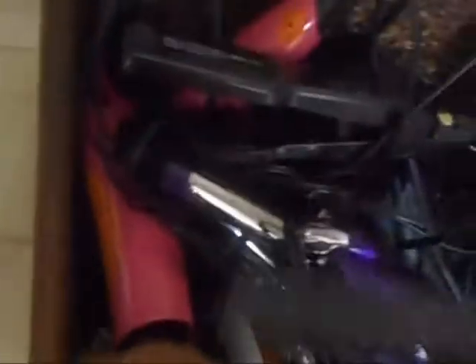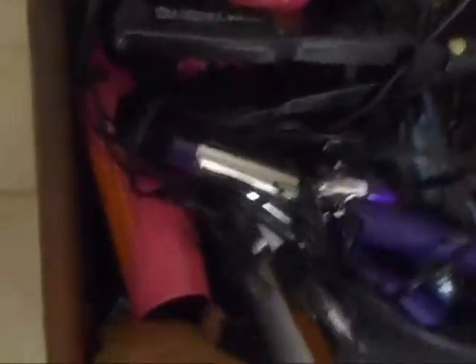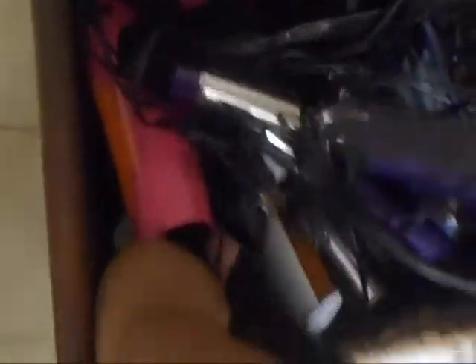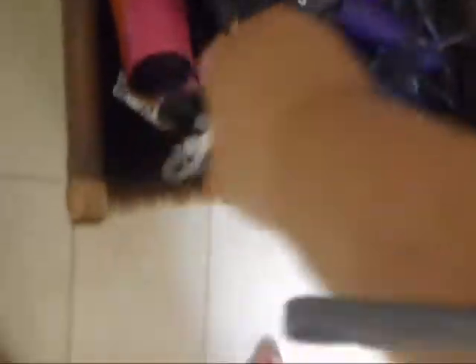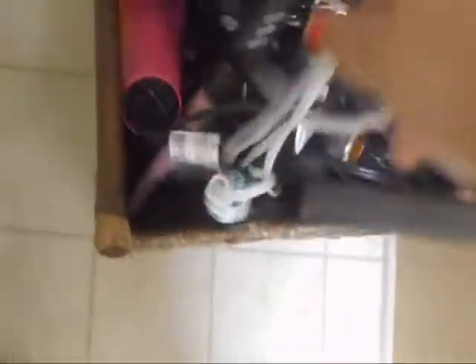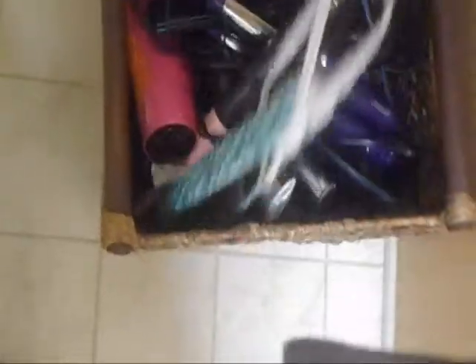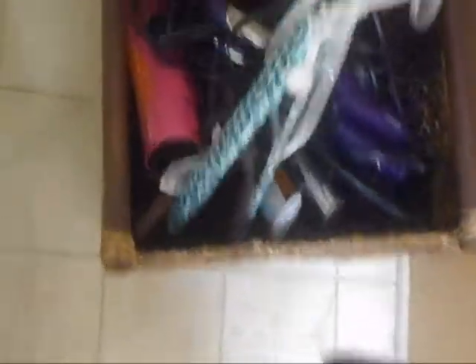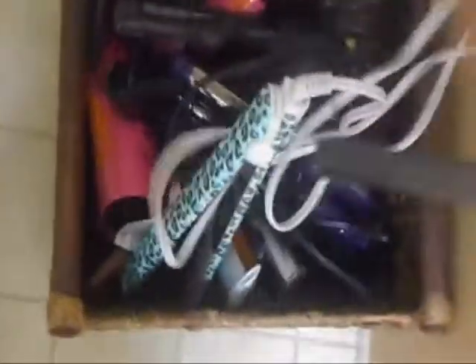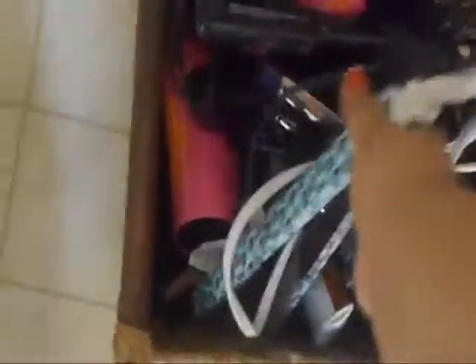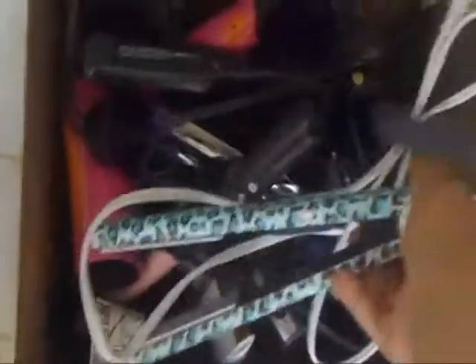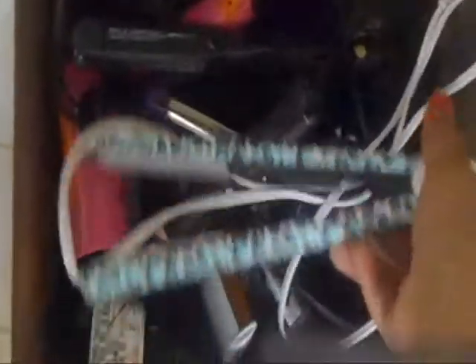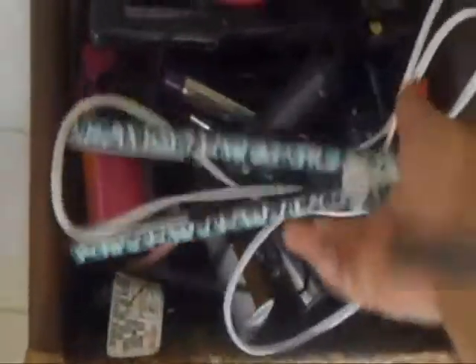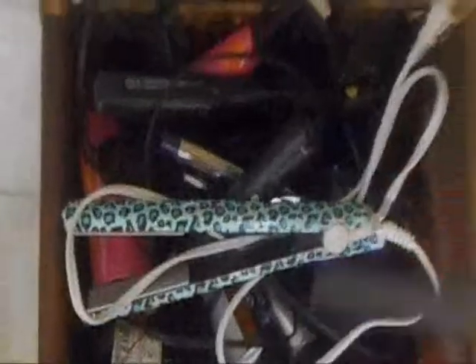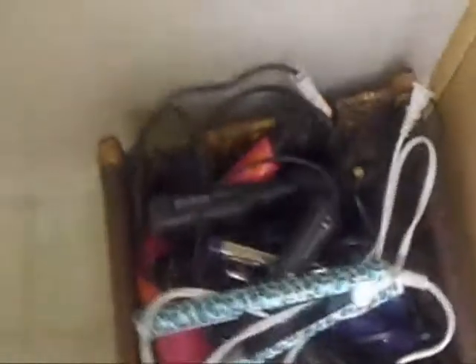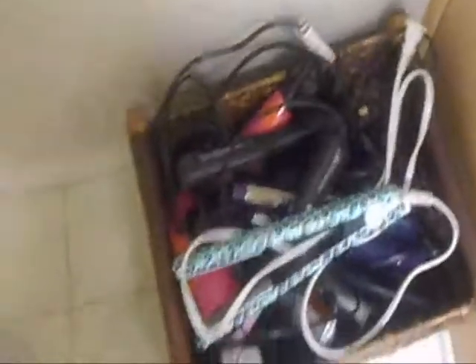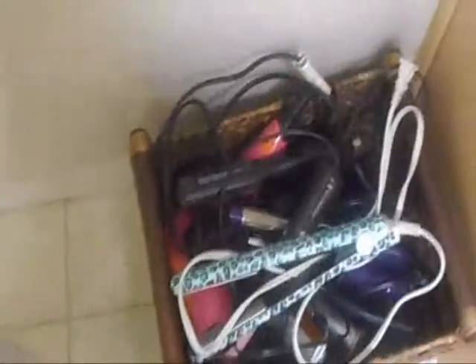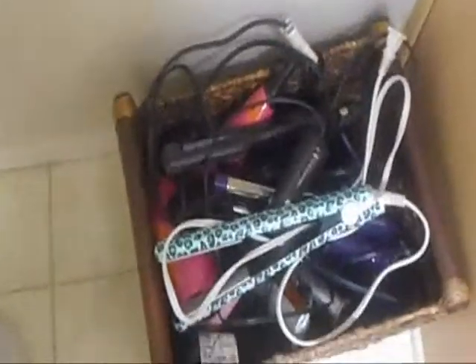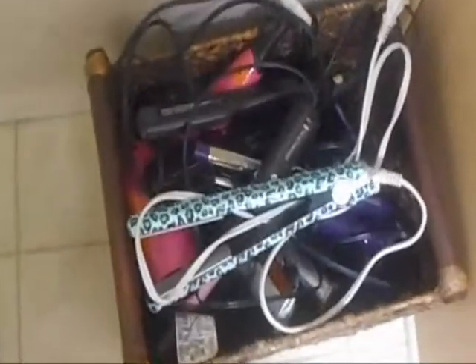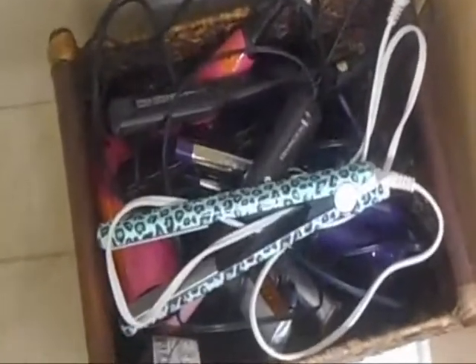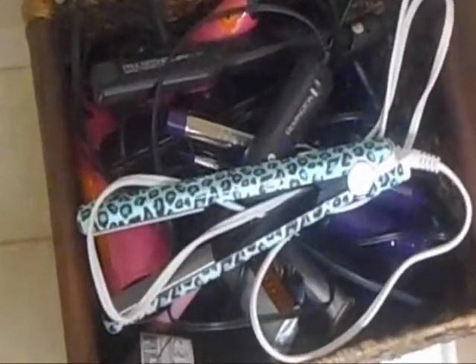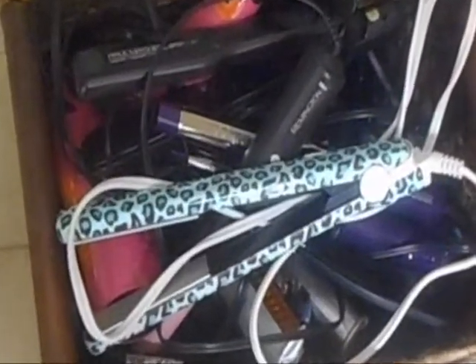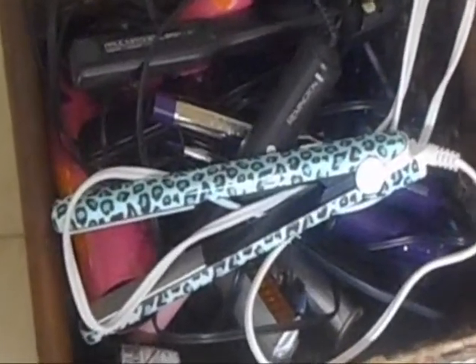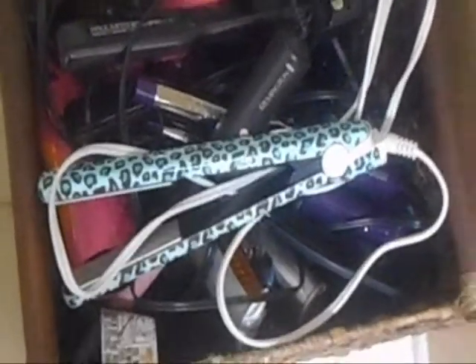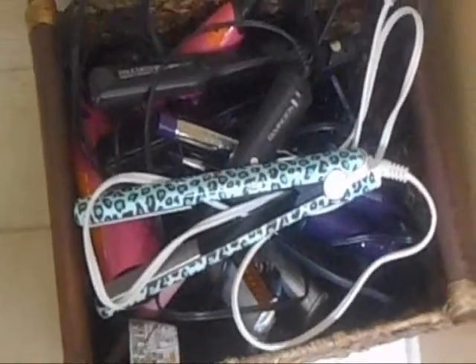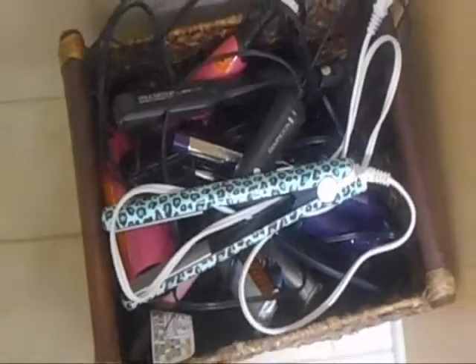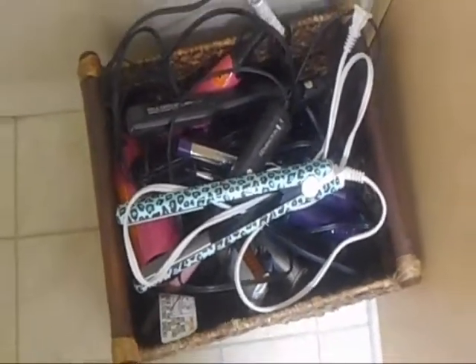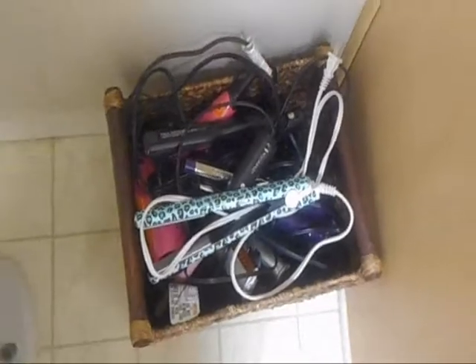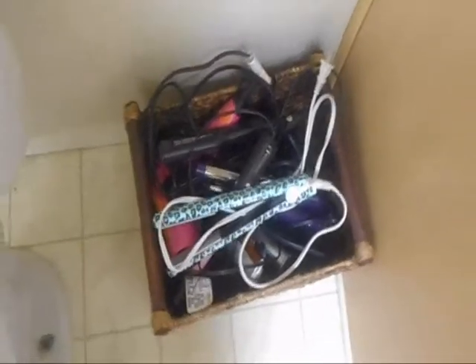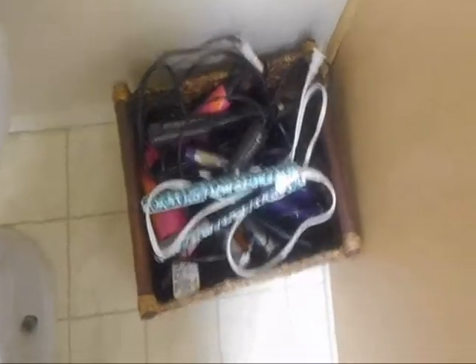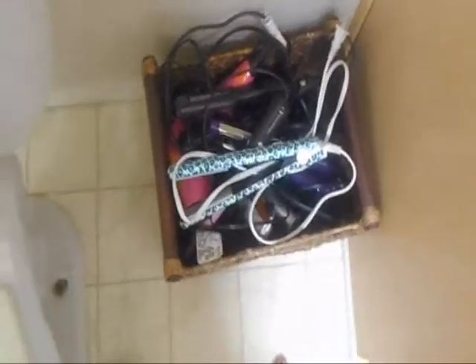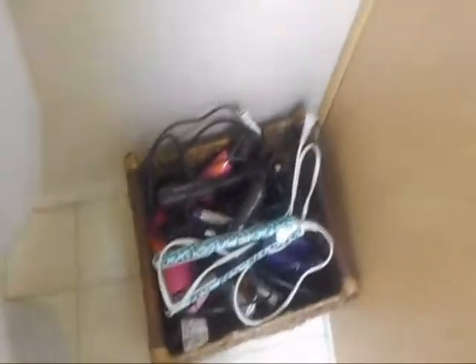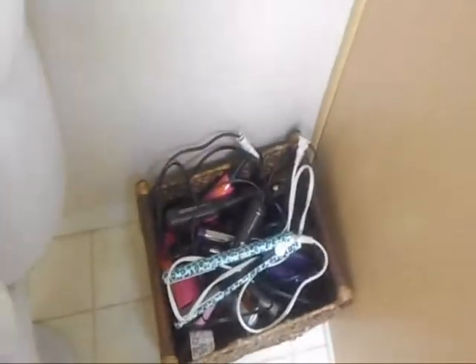Let me get it for you guys — this straightener is from Target as well. It's just like the little cute cheetah one, which is blue-print because I love blue.